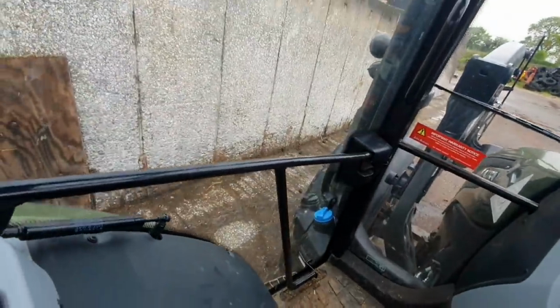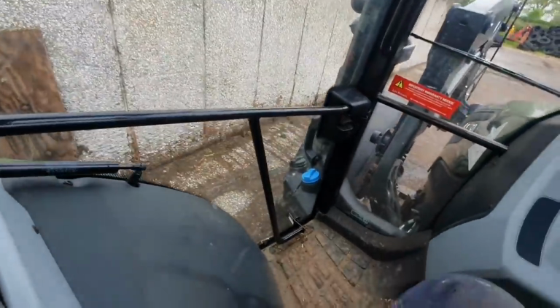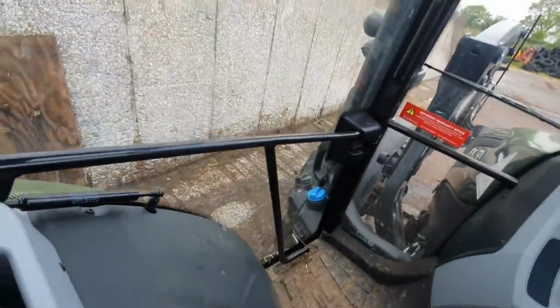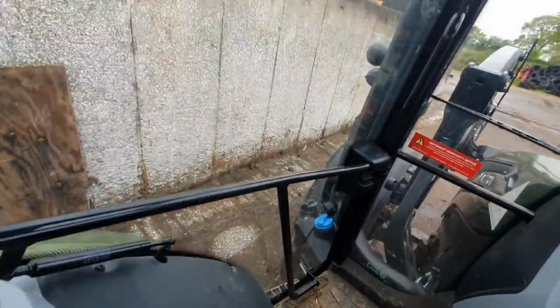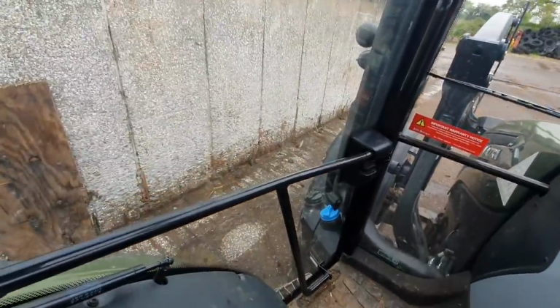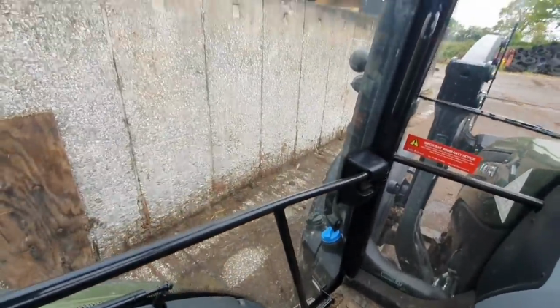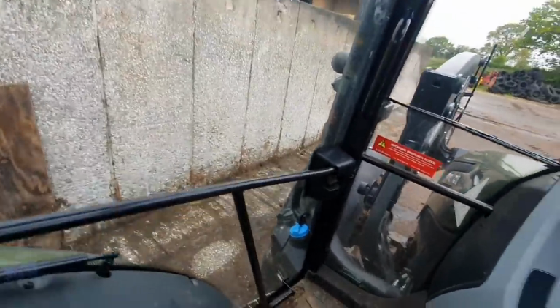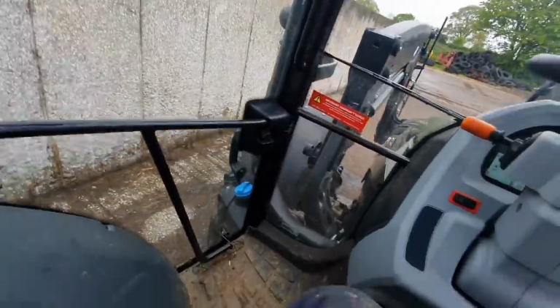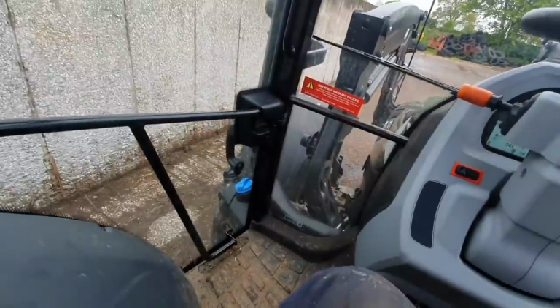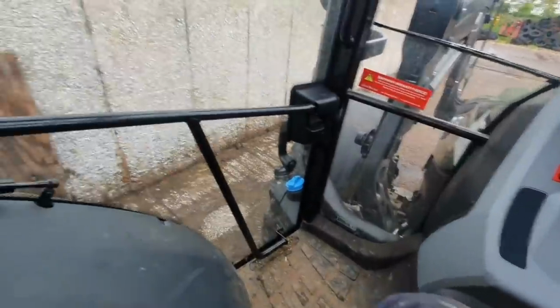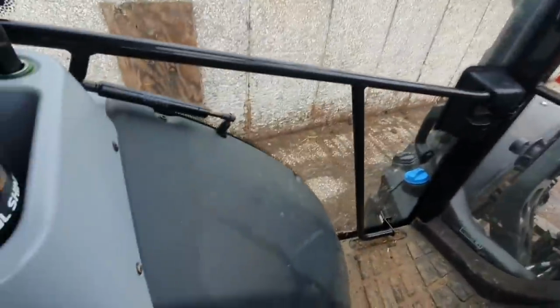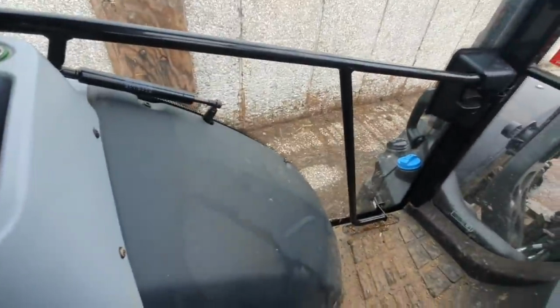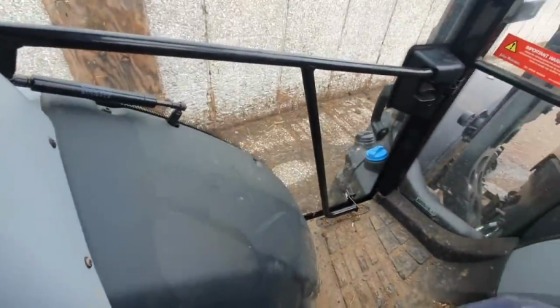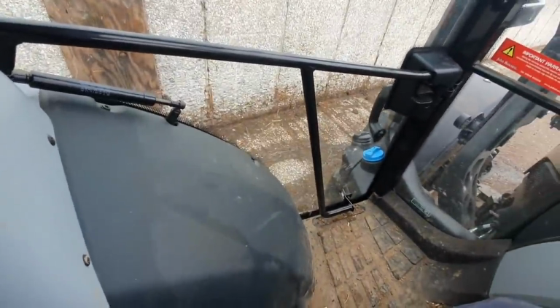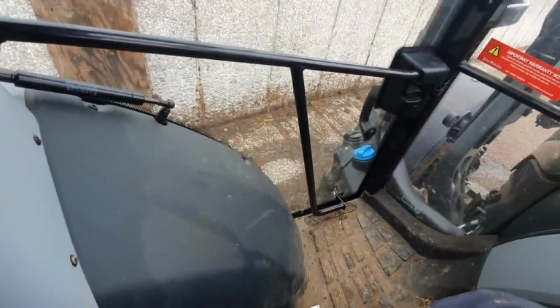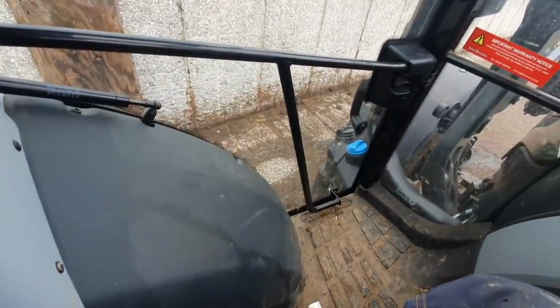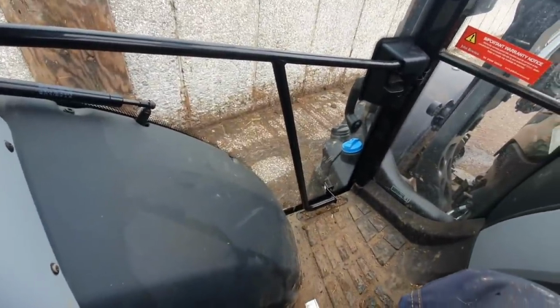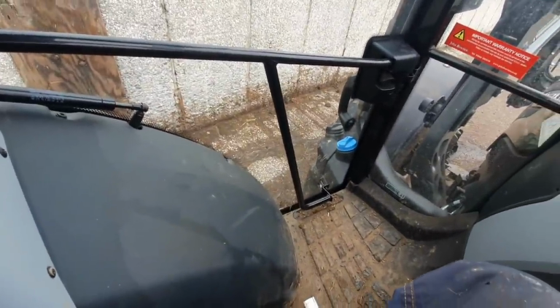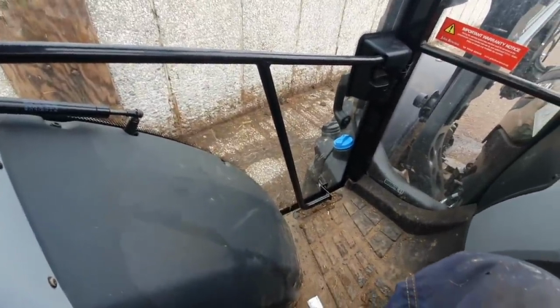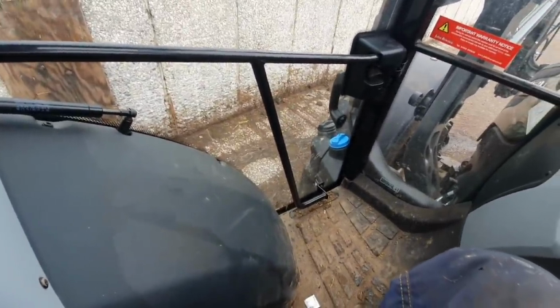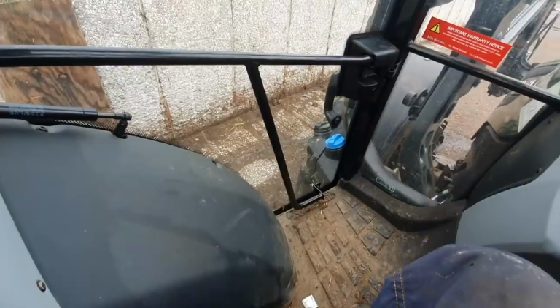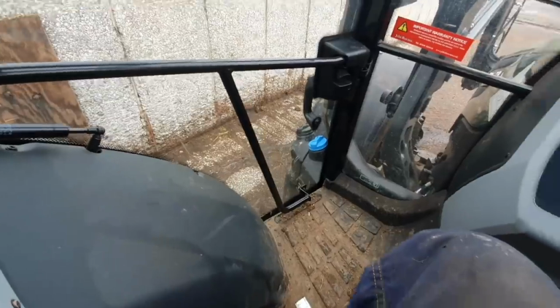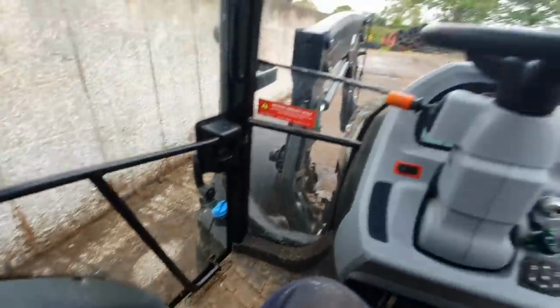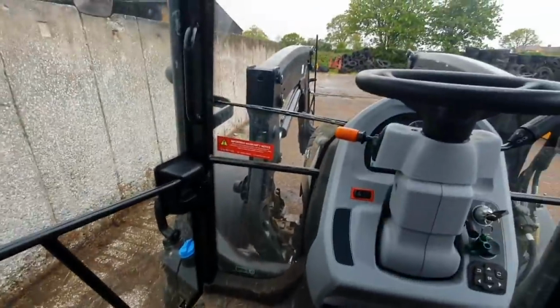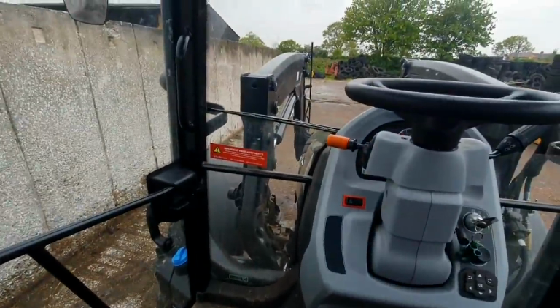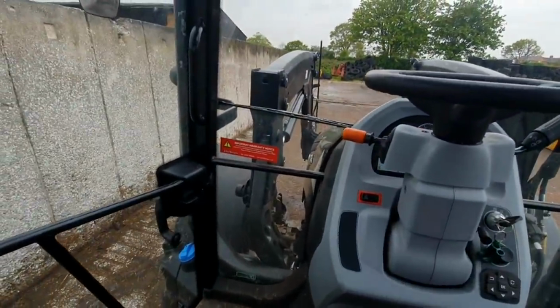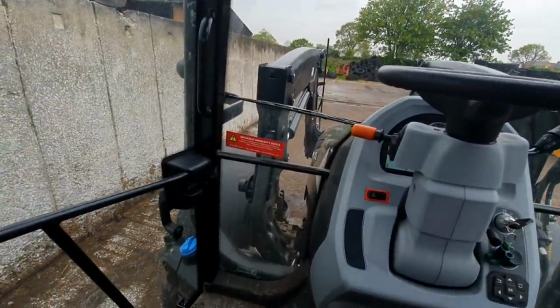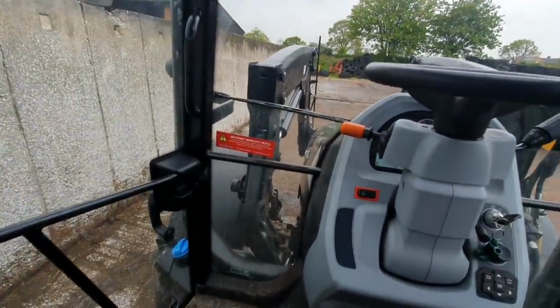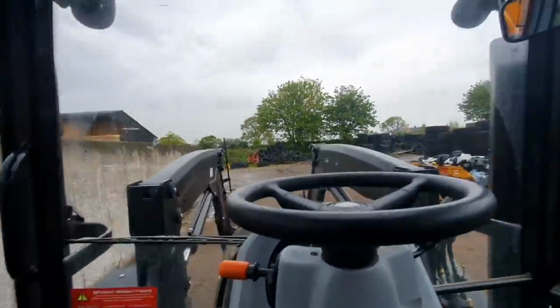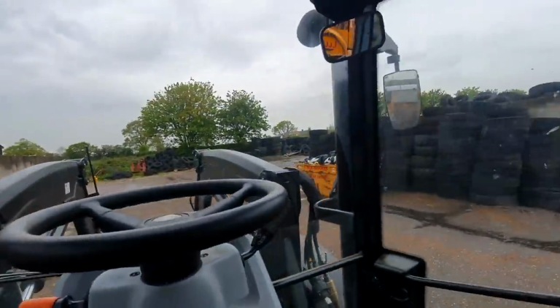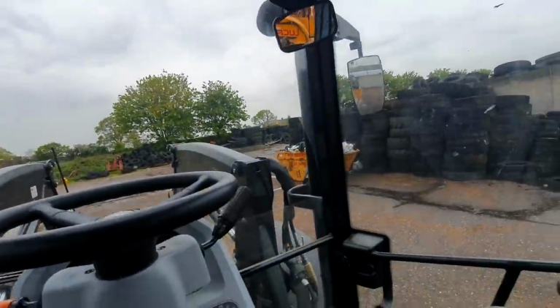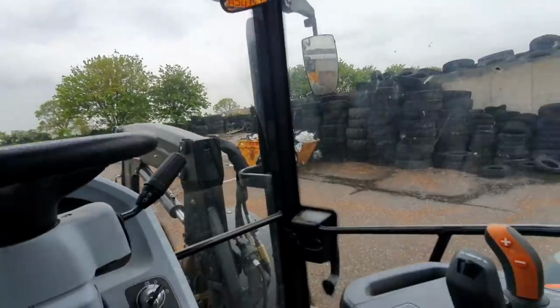Inside the cab it's pretty ripping, to be fair. I've got plenty of room in here. Lack of a panoramic roof is a bit of a shame, but yeah, it looks a comfy, roomy sort of cab.